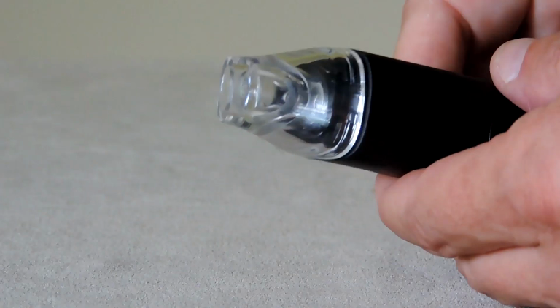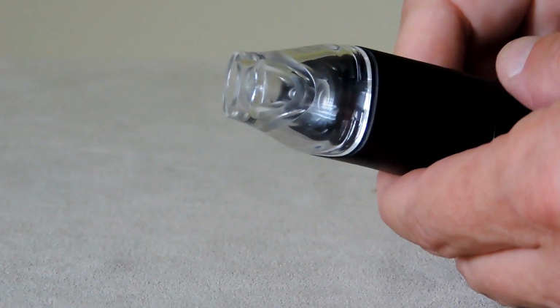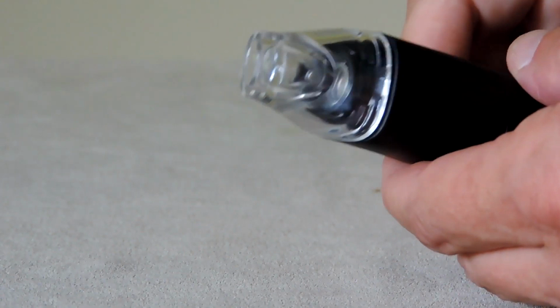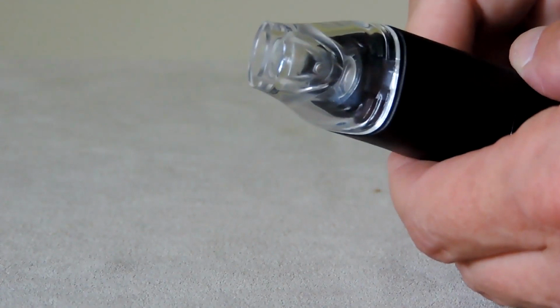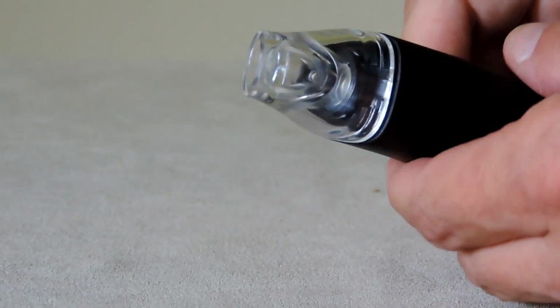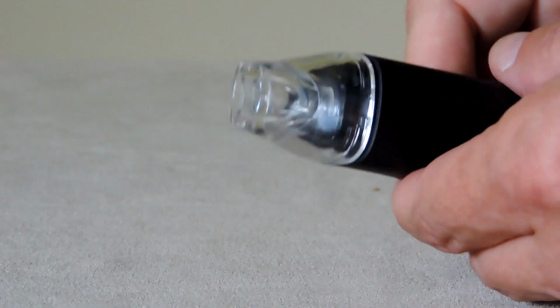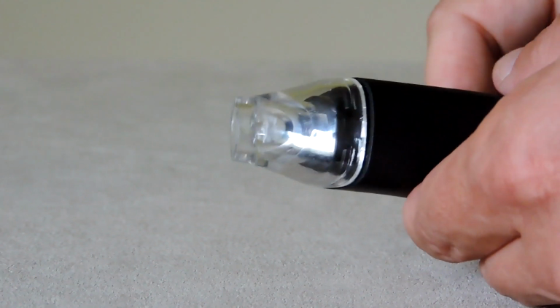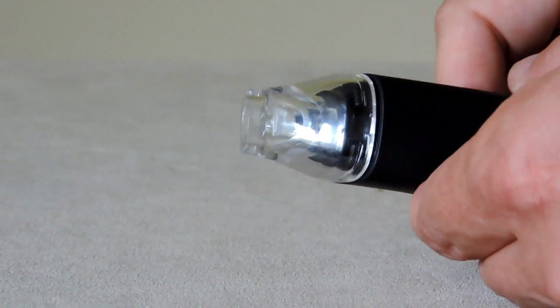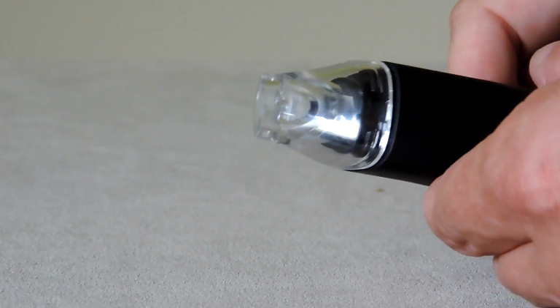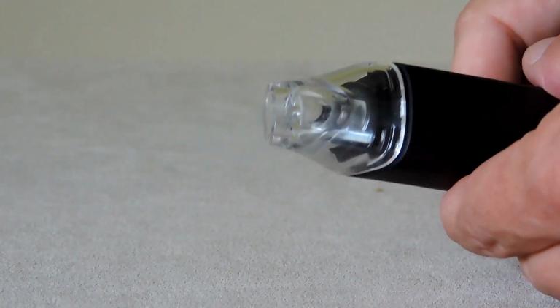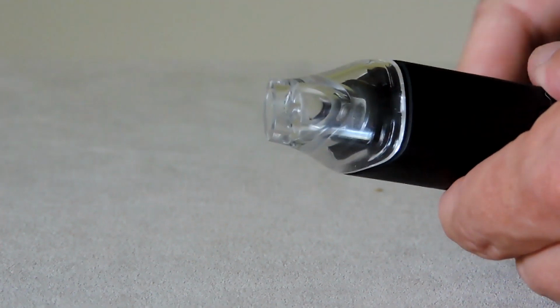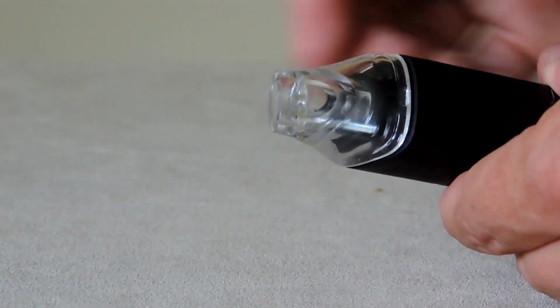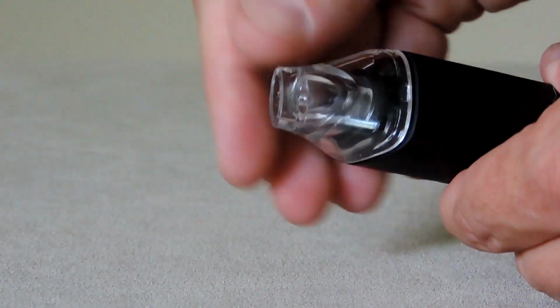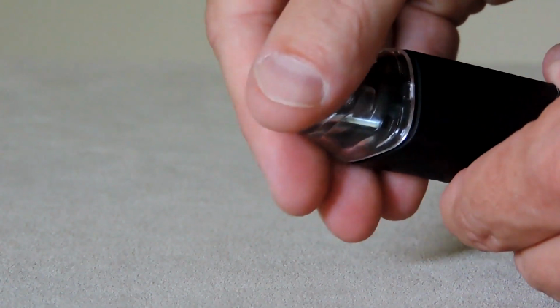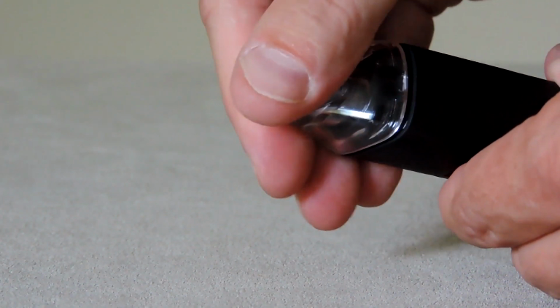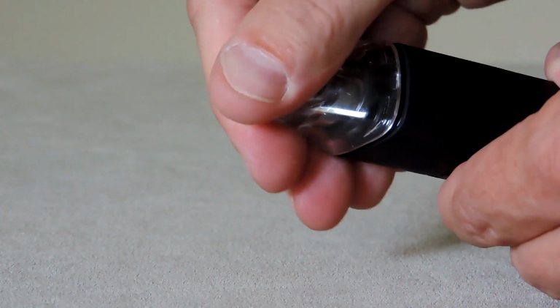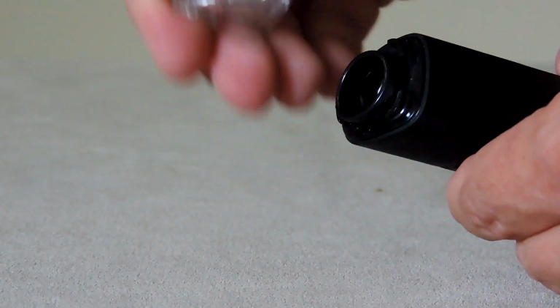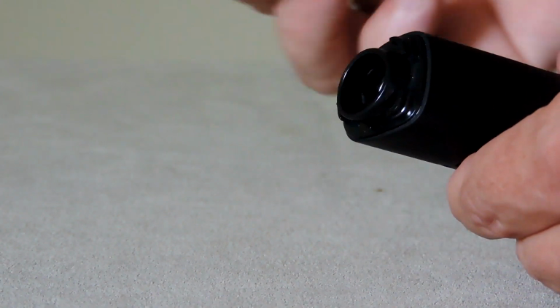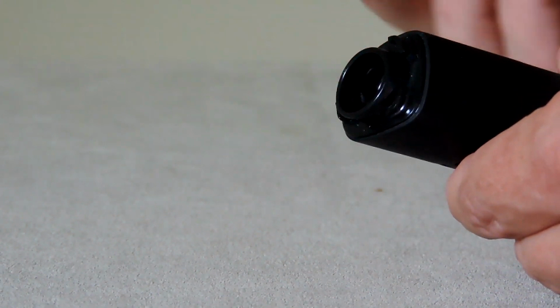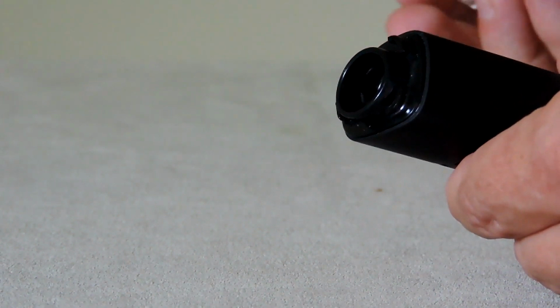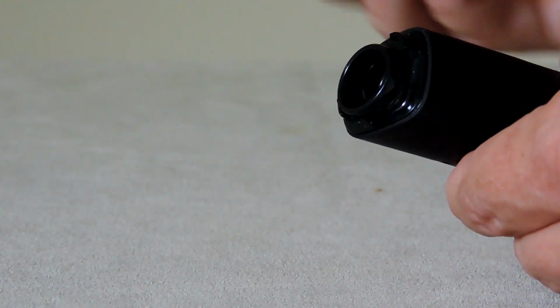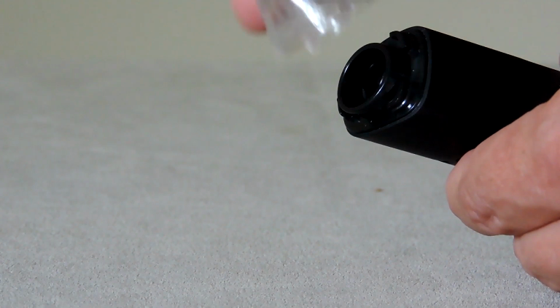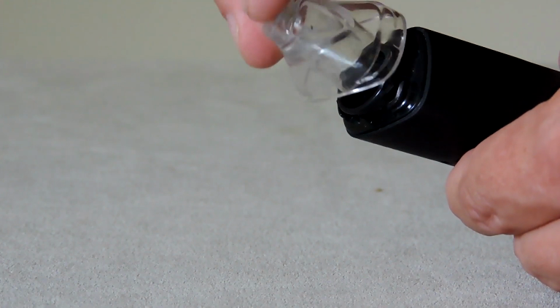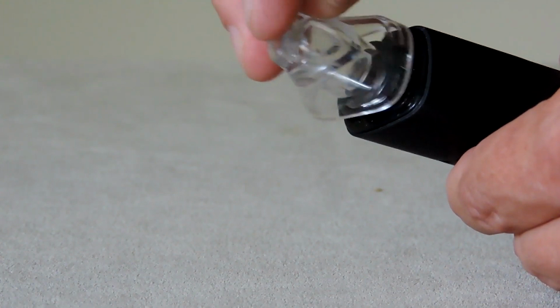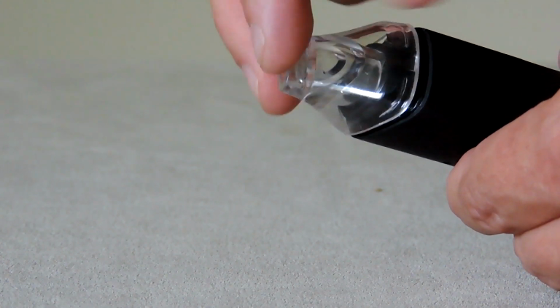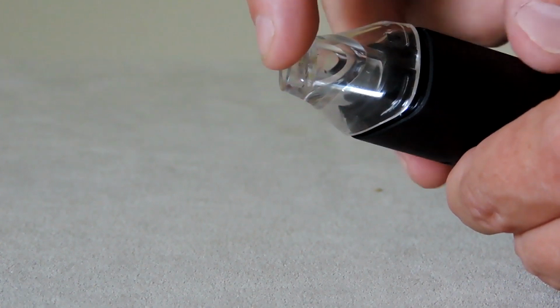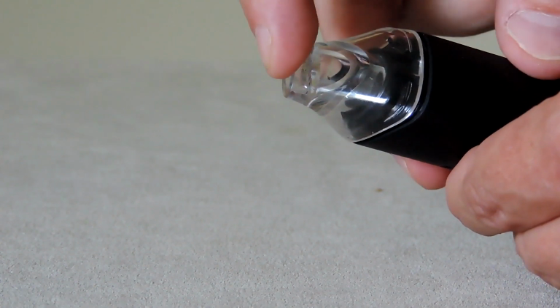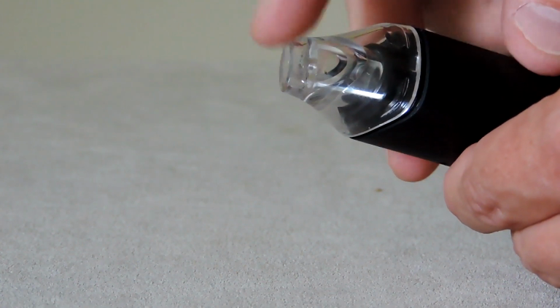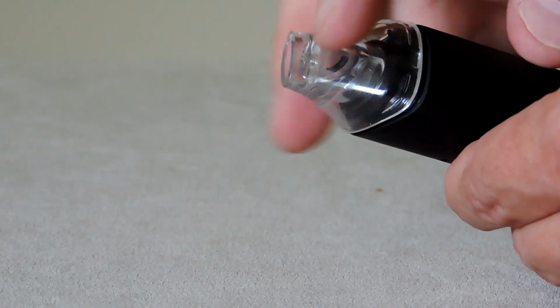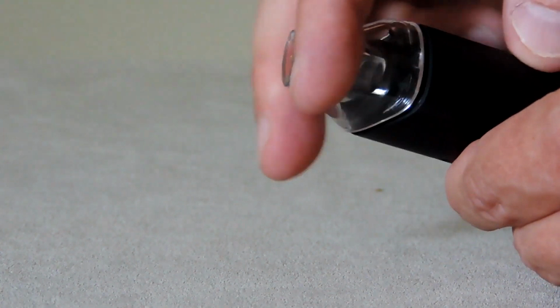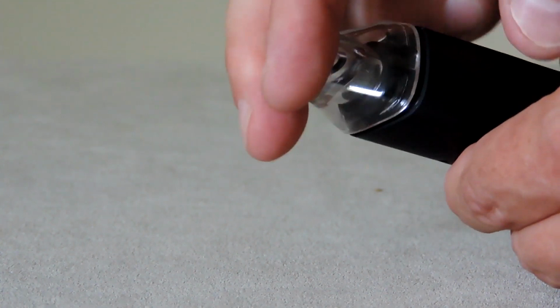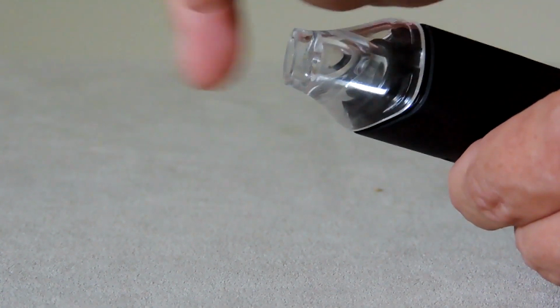When I removed the Pinnacle from the box, I immediately noticed that the clear top chamber cap is loose. I pushed it back on tight, but it didn't really help. It's just loose — it's a crap fit. It's bad.